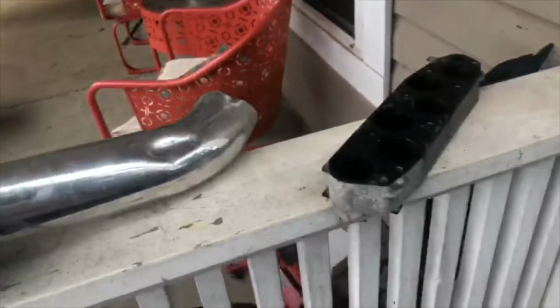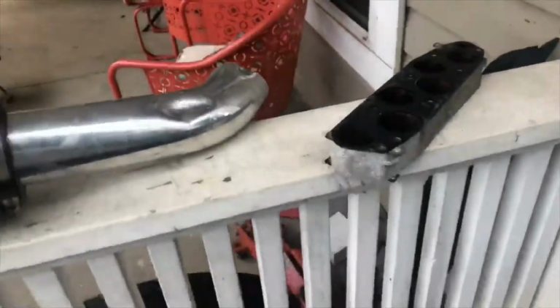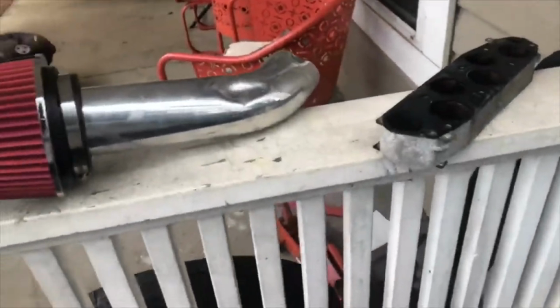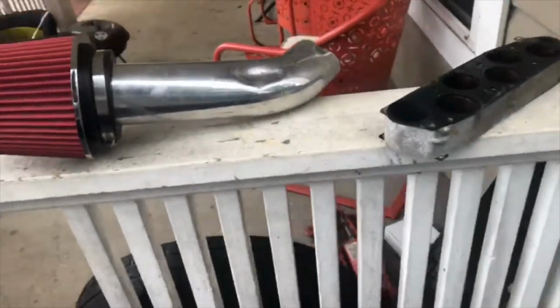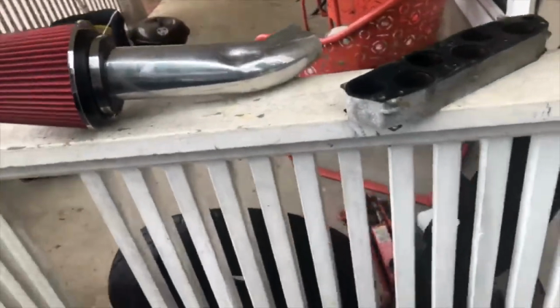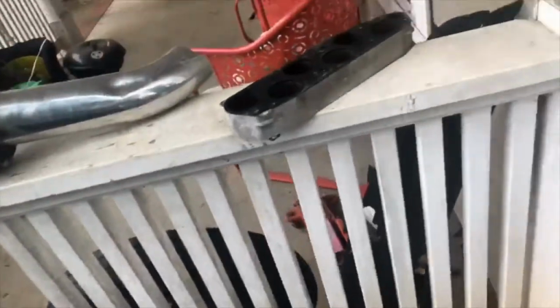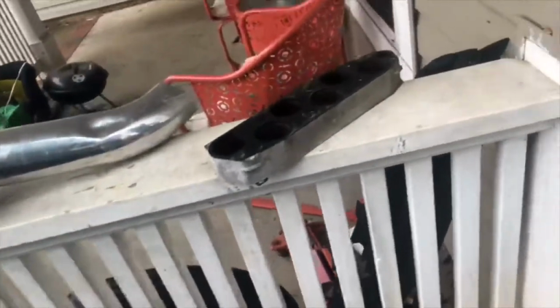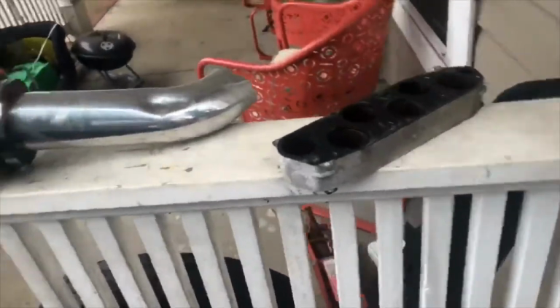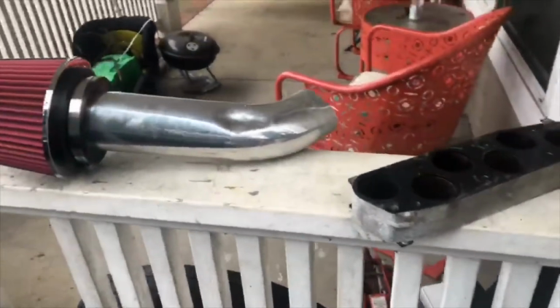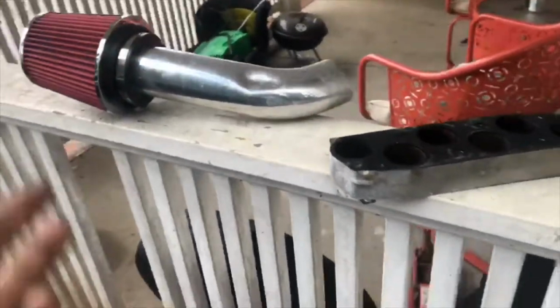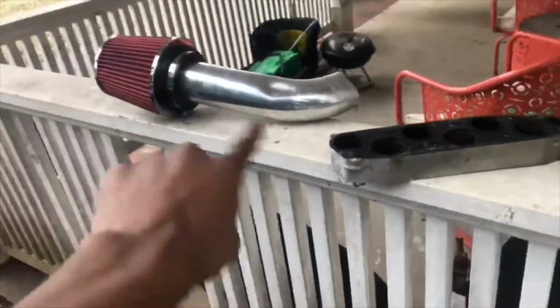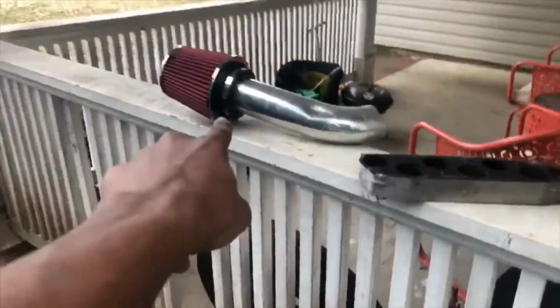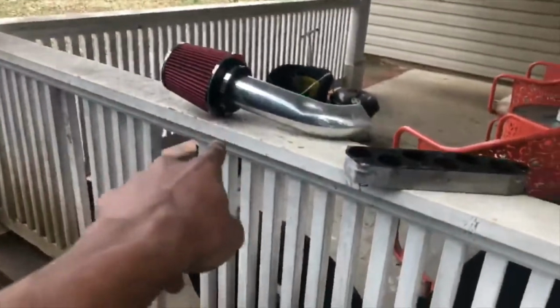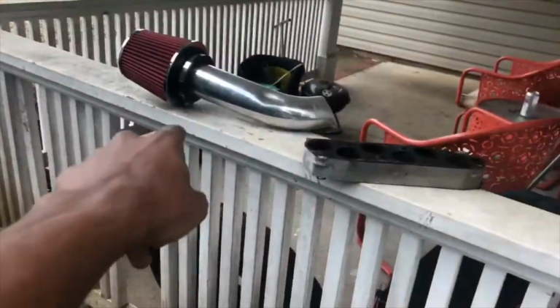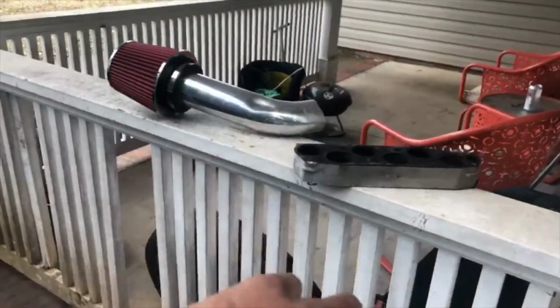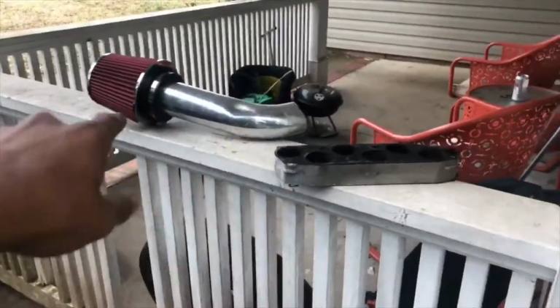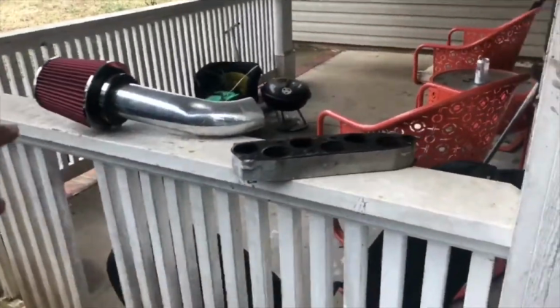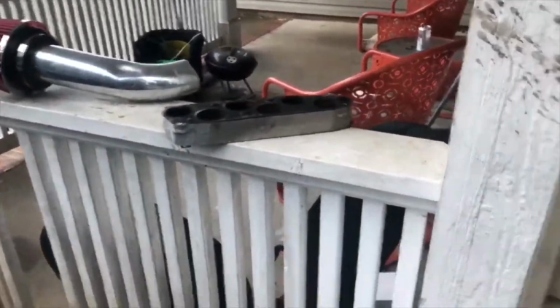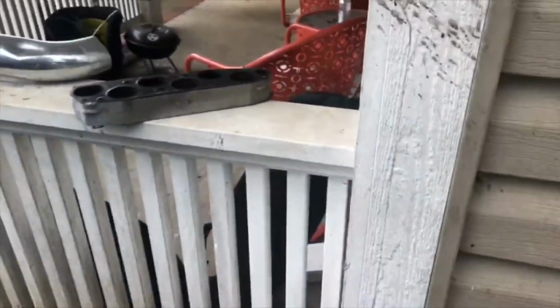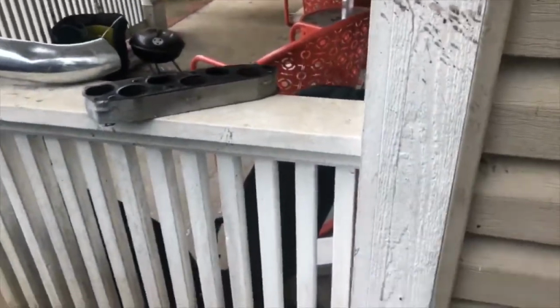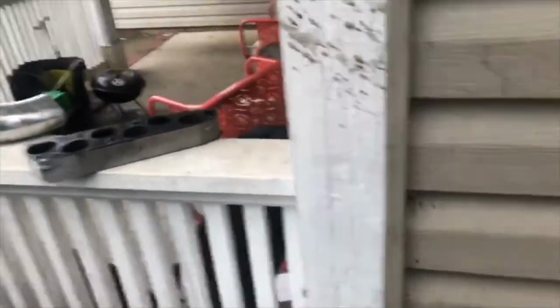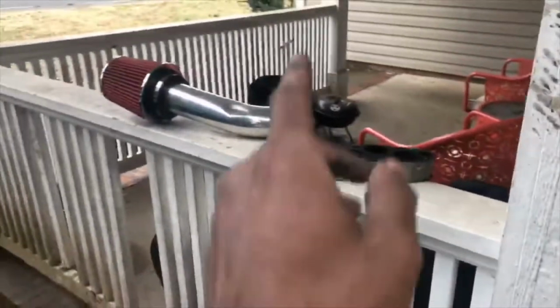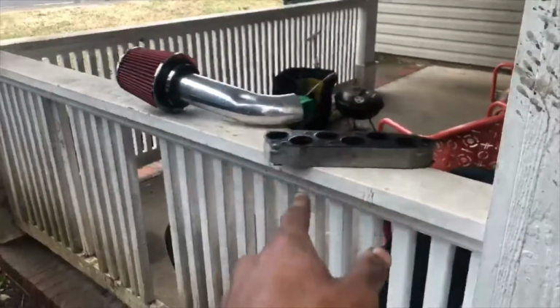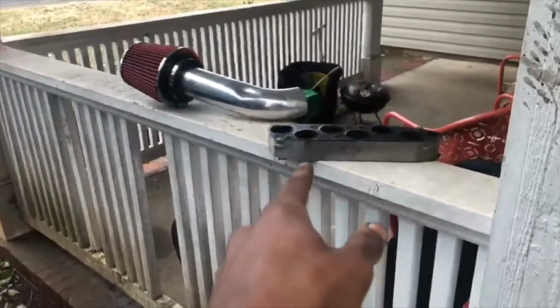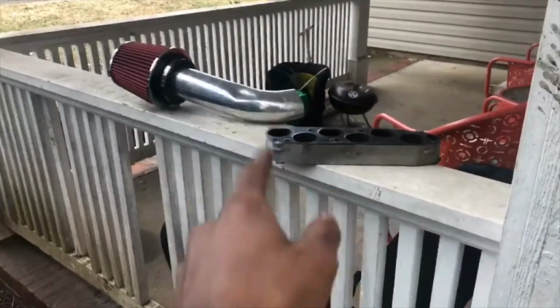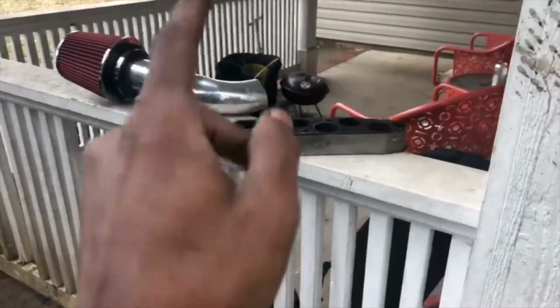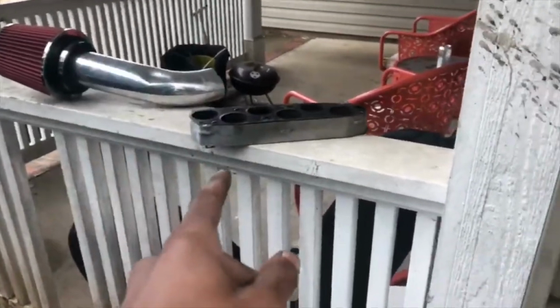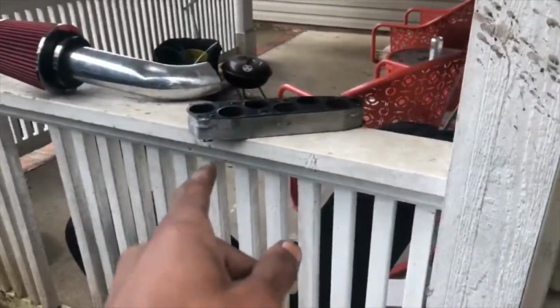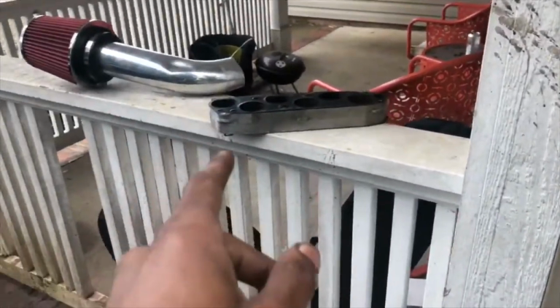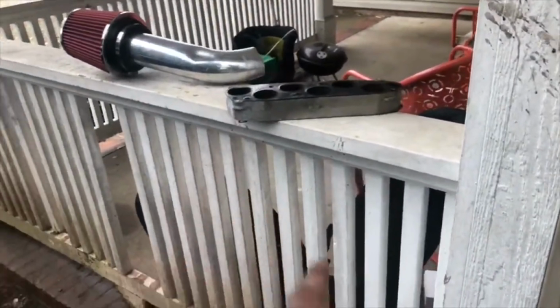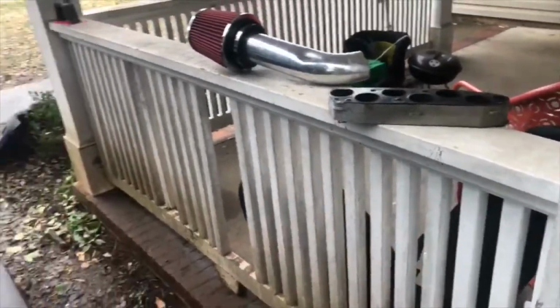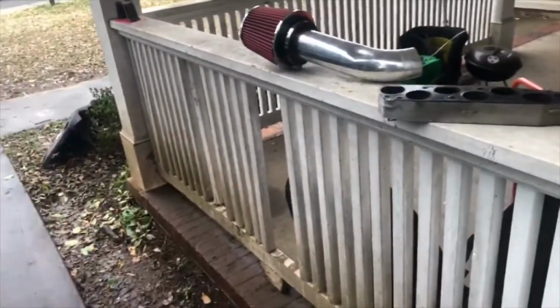I'm adding those on to the car today to see what they do. I don't think the cold air intake is gonna do much — they say it doesn't — but who knows. The spacer is definitely gonna do something though. So flip the camera around, let's go ahead and get to installing.